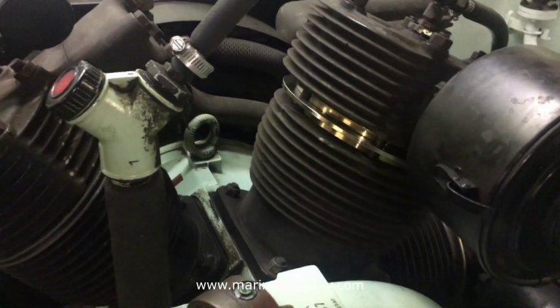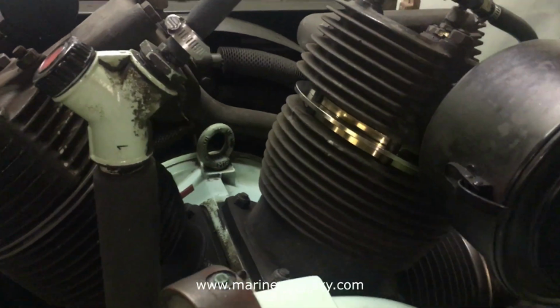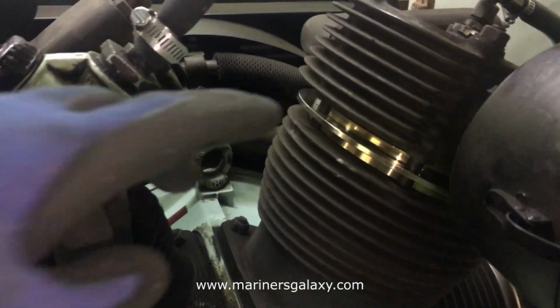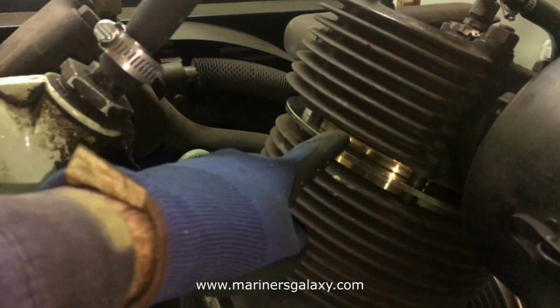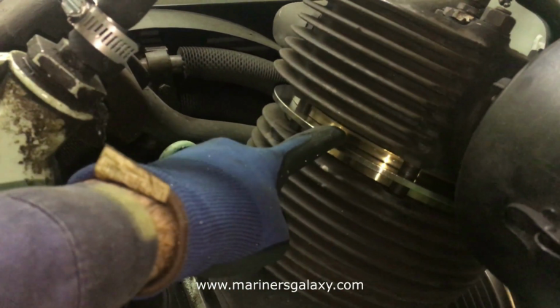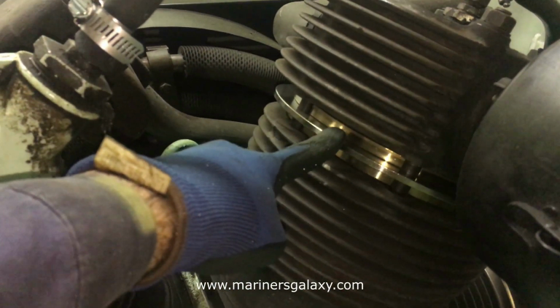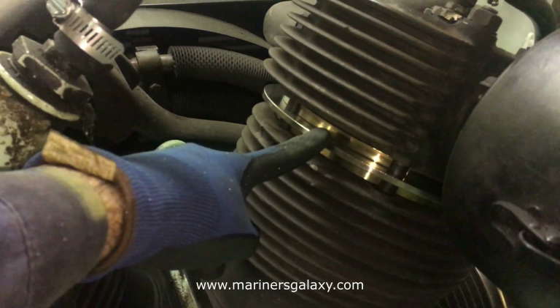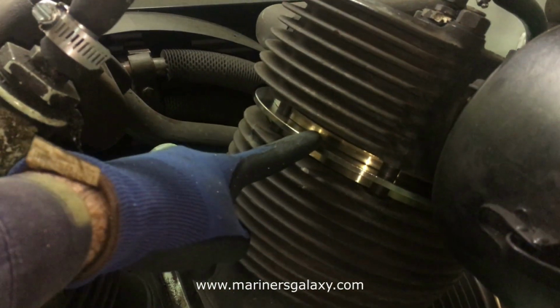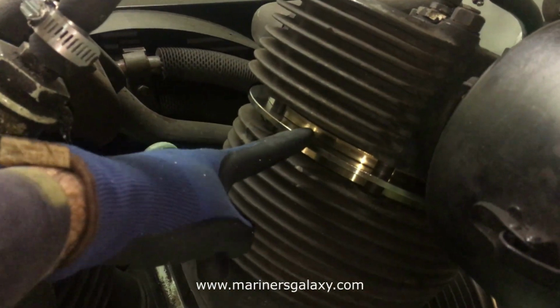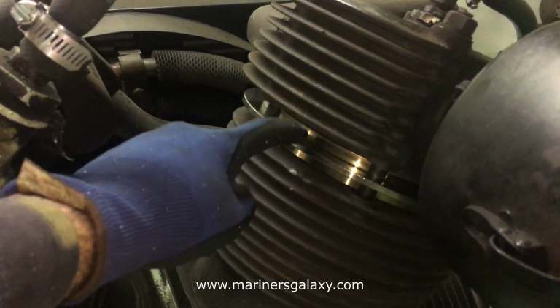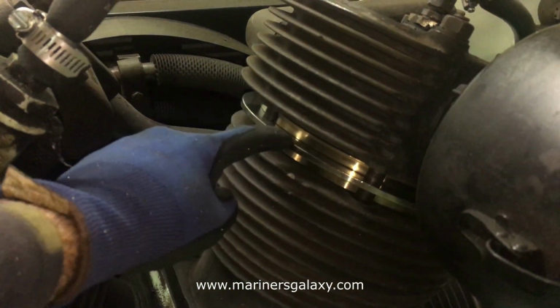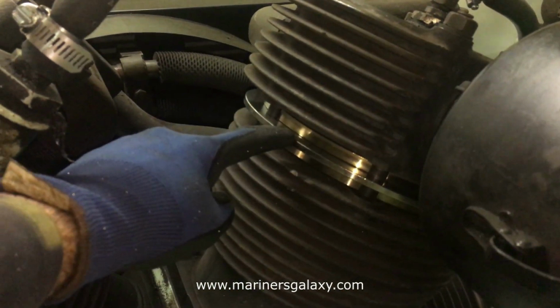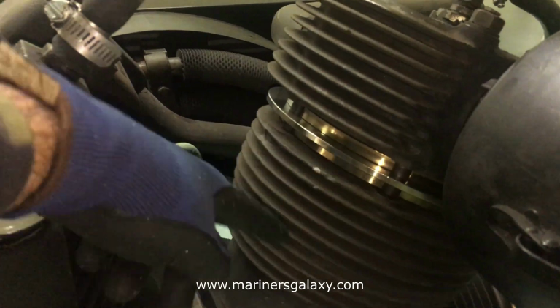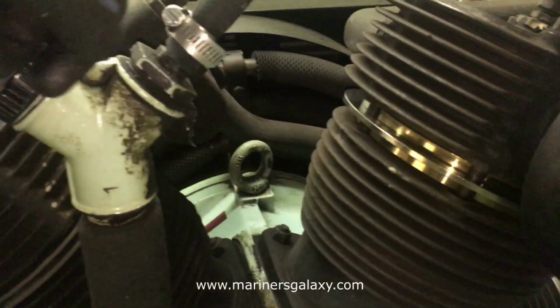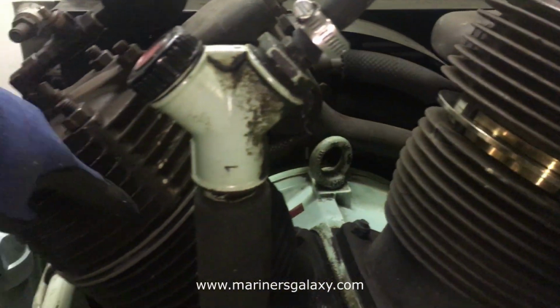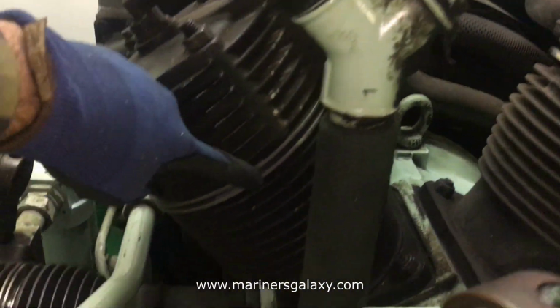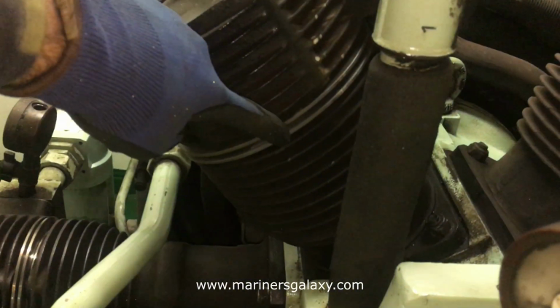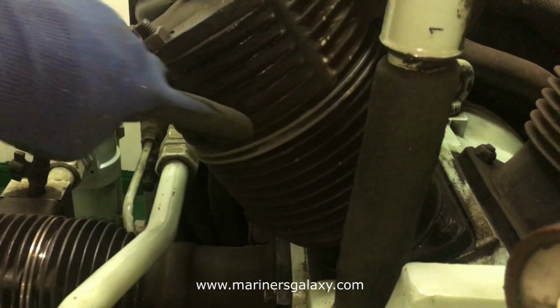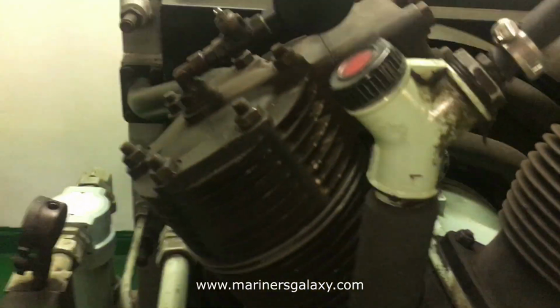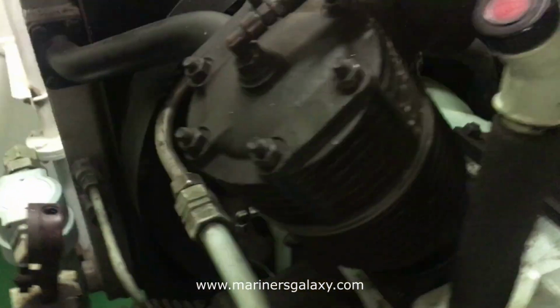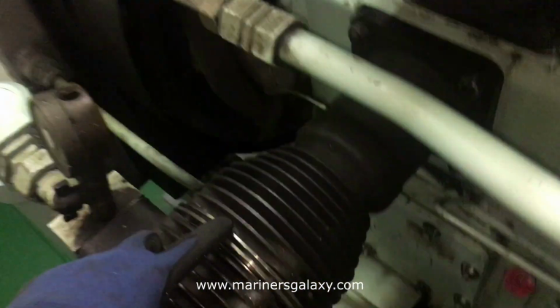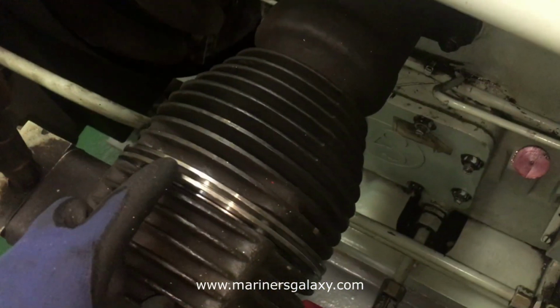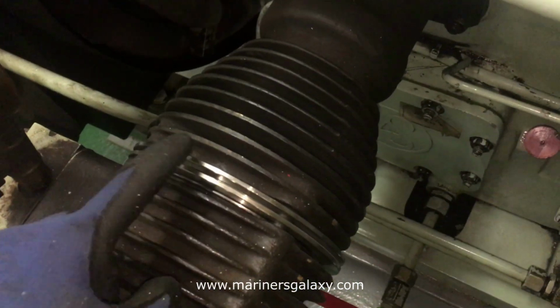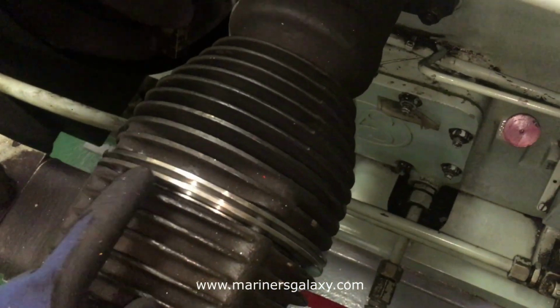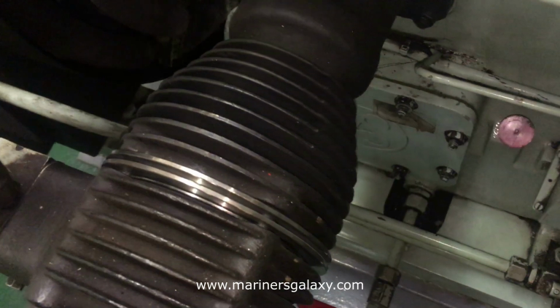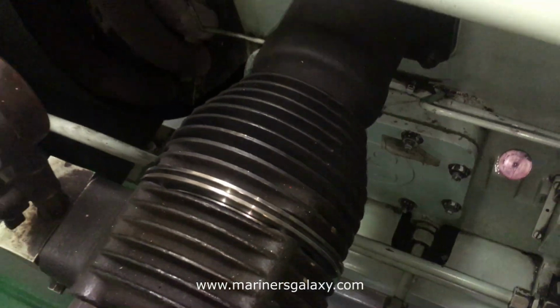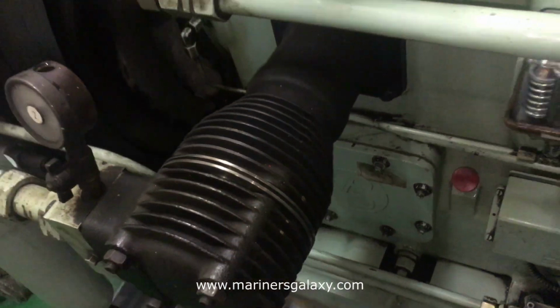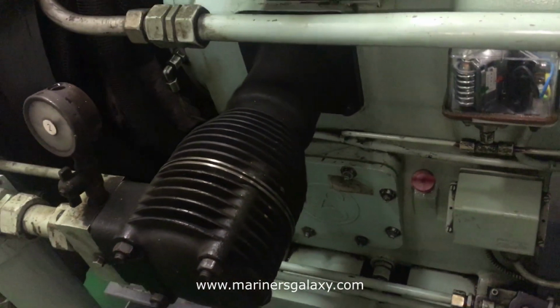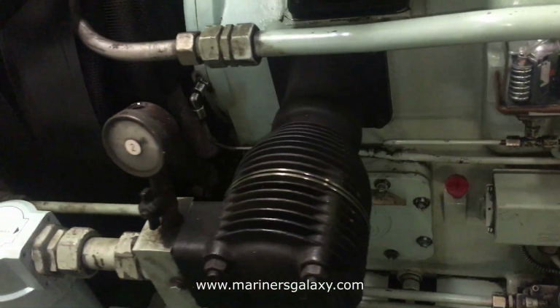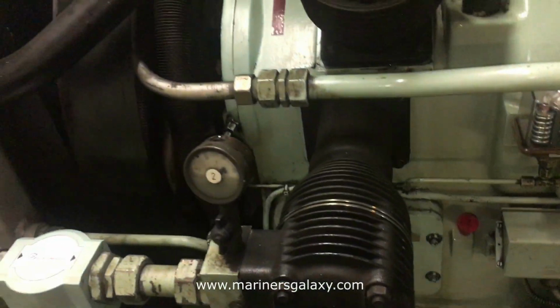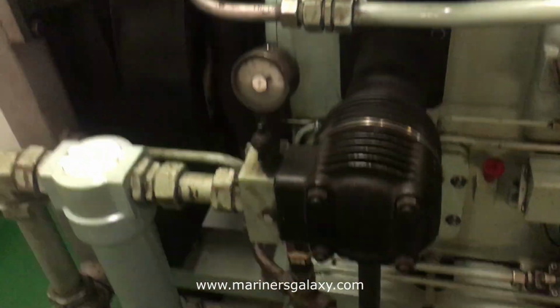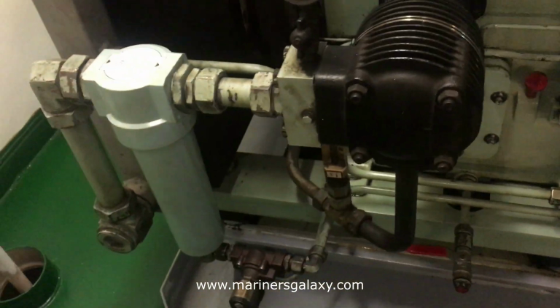So you have two first-stage compressors, then second stage, and then third stage. This is the valve — the concentric valves, as you can see with a different color. They are operating as suction and discharge at a time.